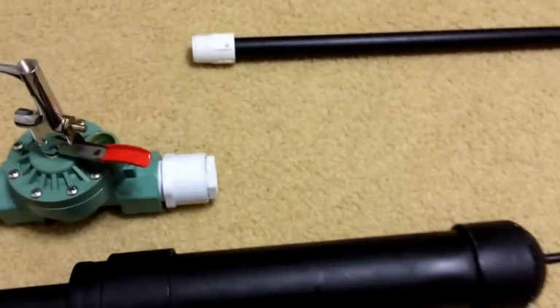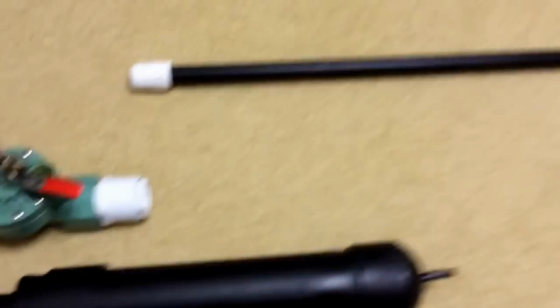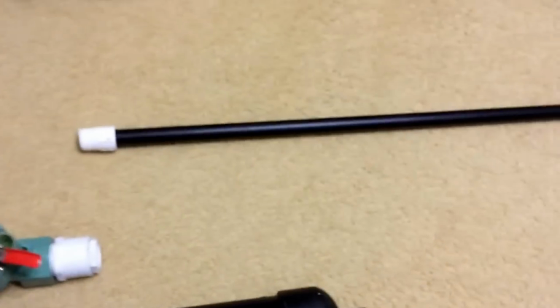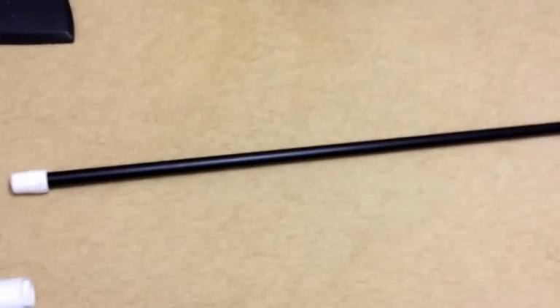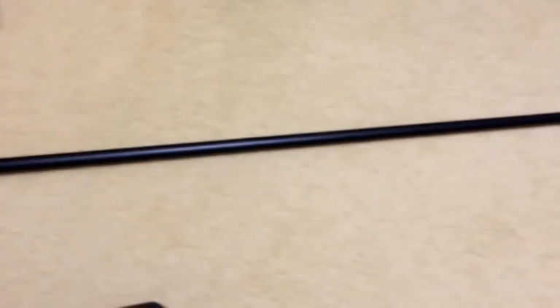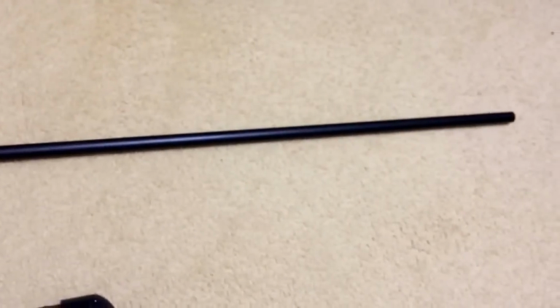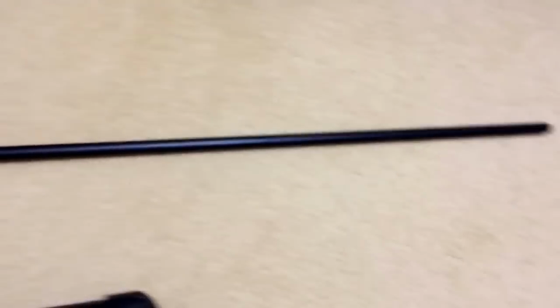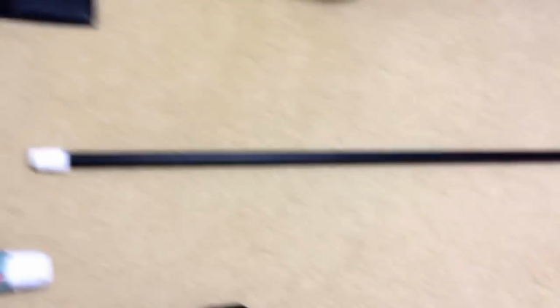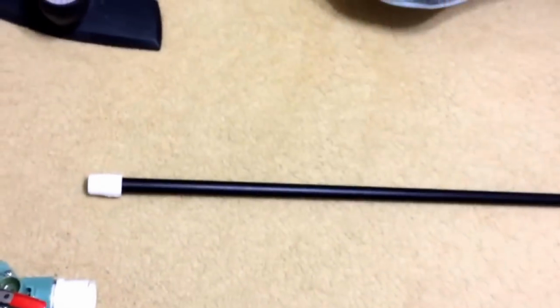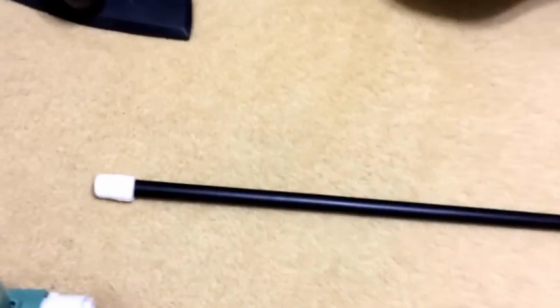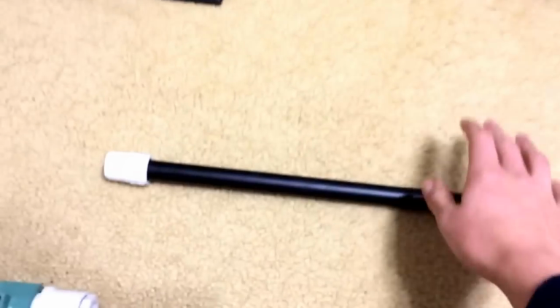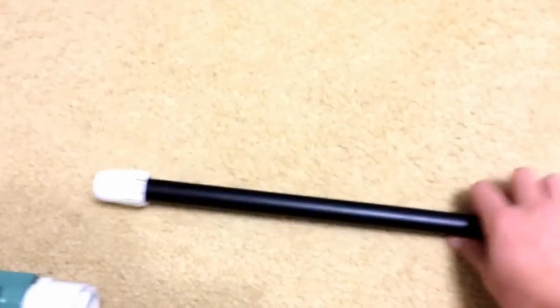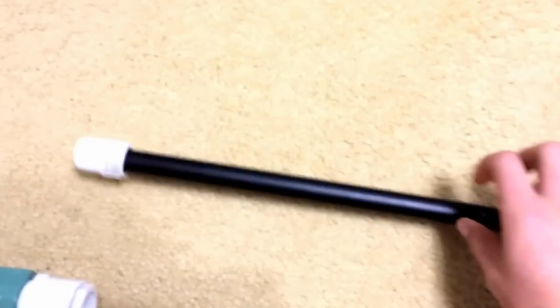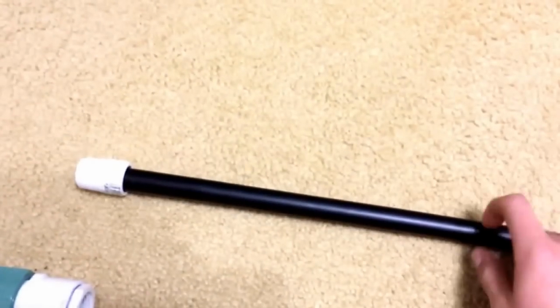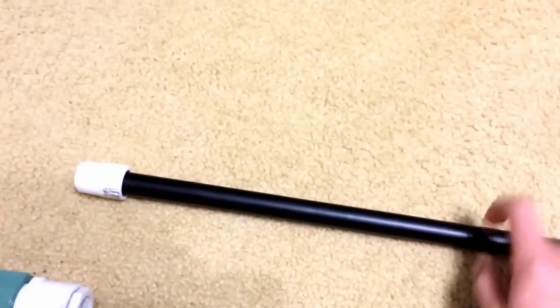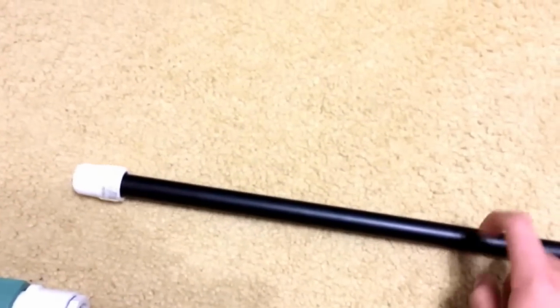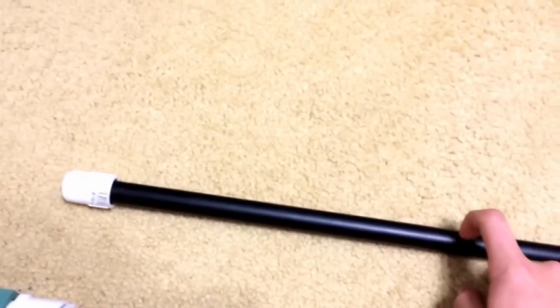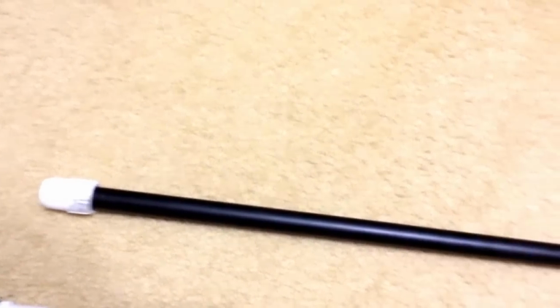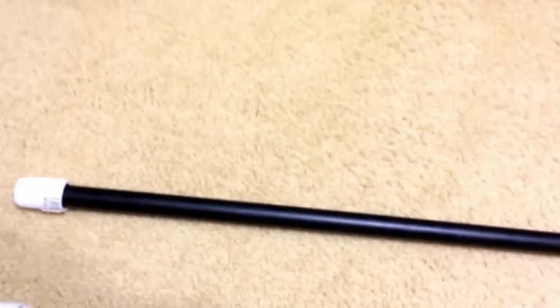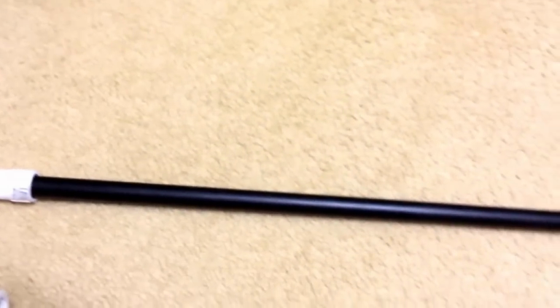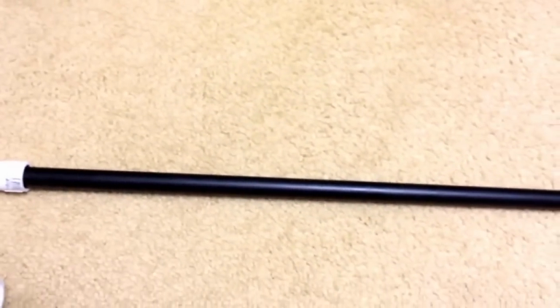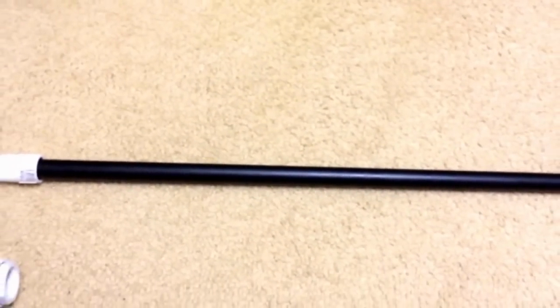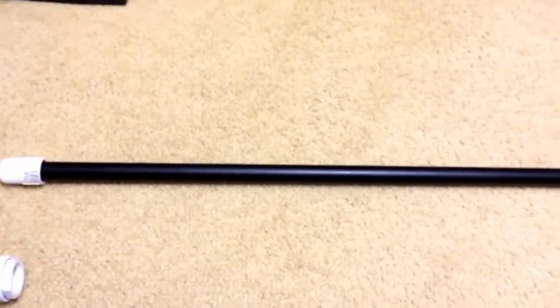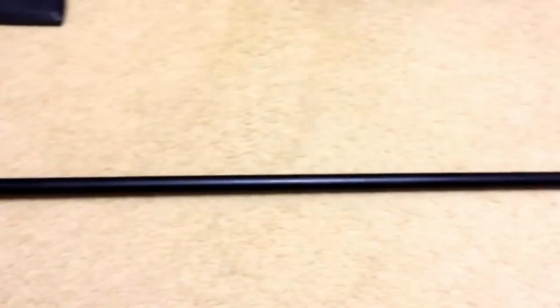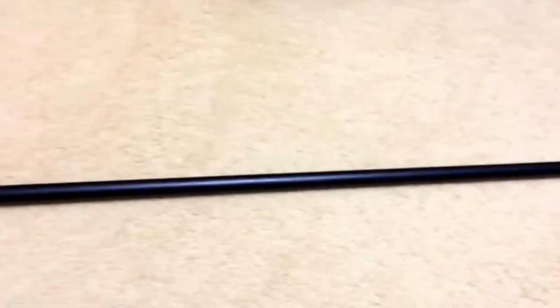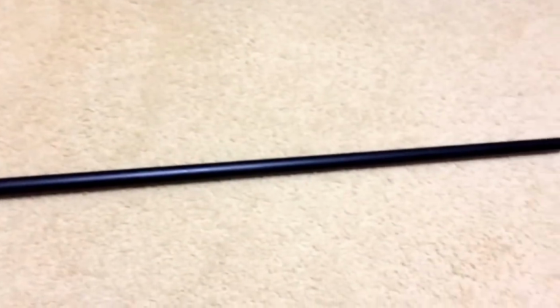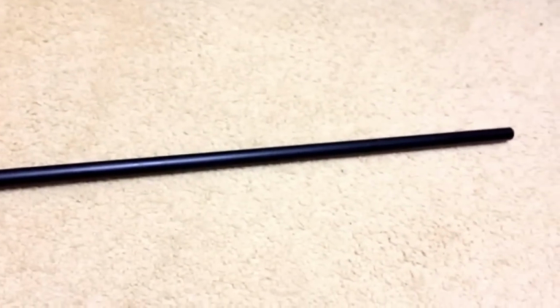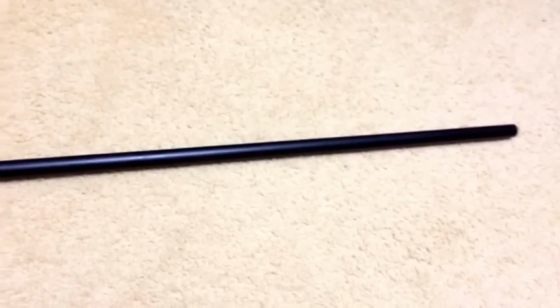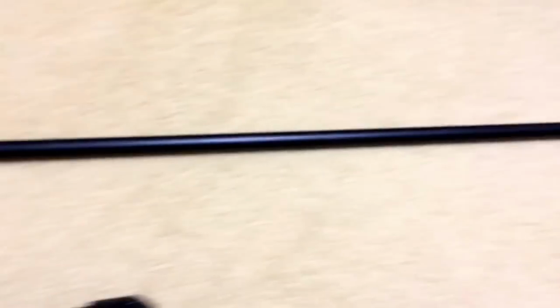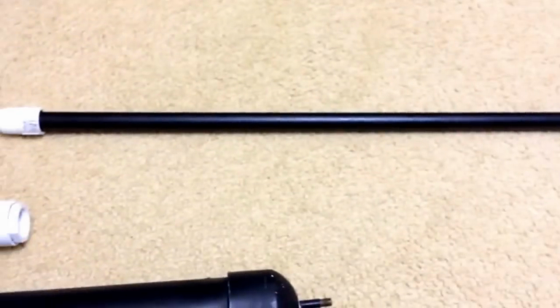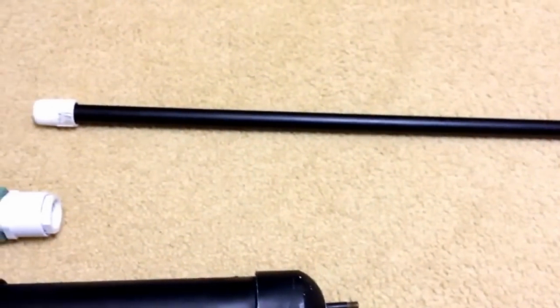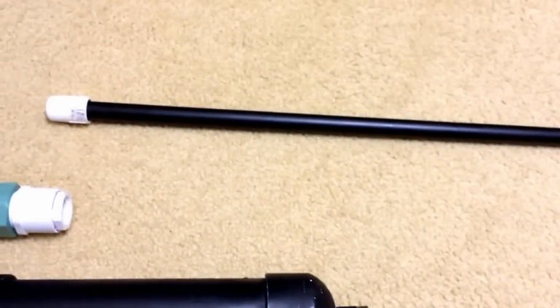Next is the barrel. This is actually metal, but you can use a PVC pipe. I use this because it's straighter and more accurate.